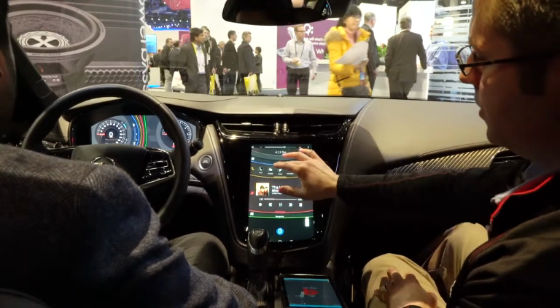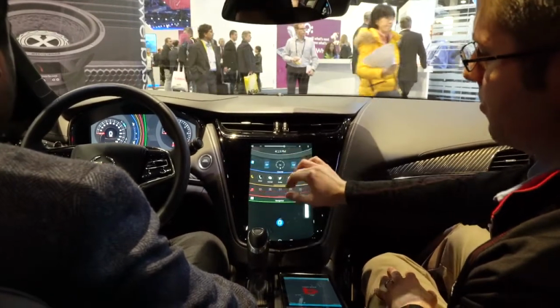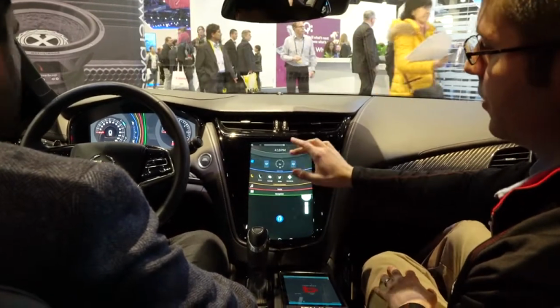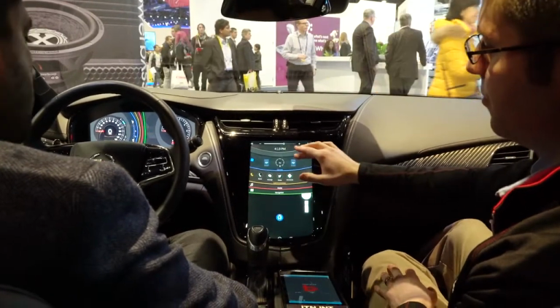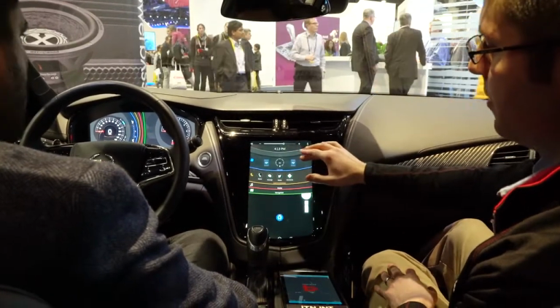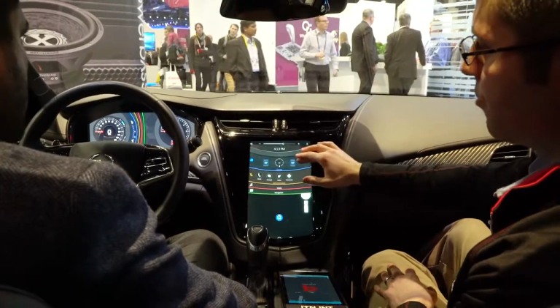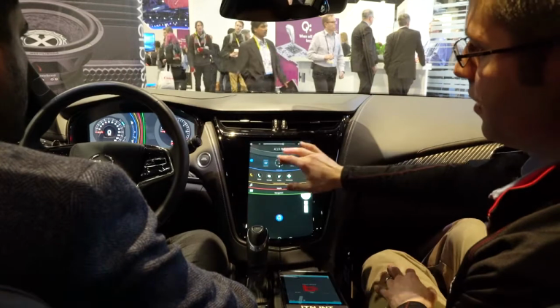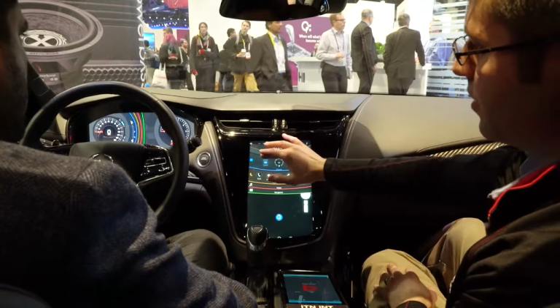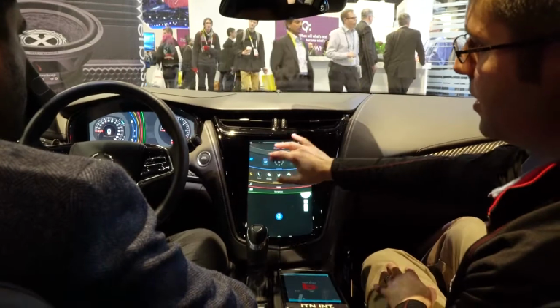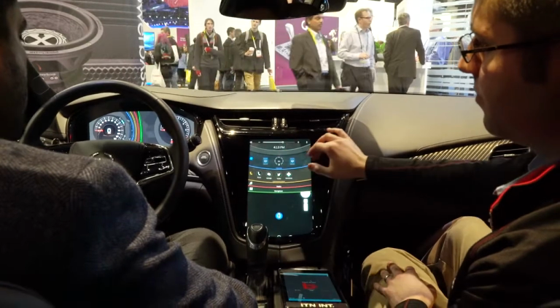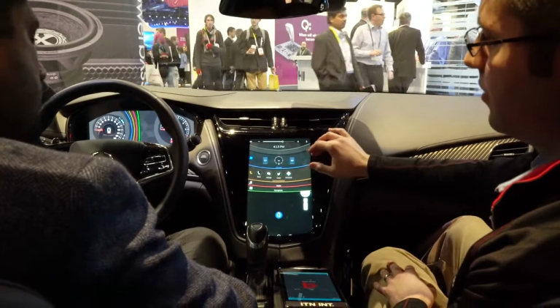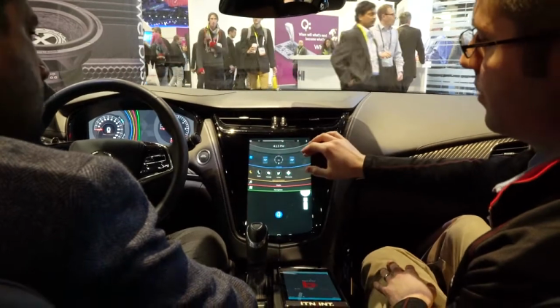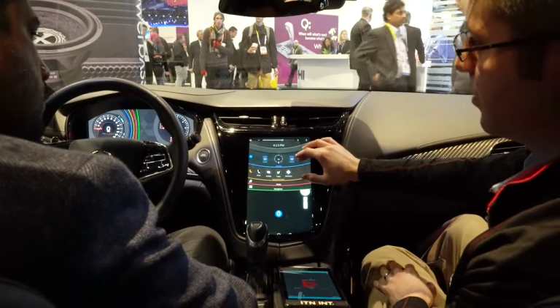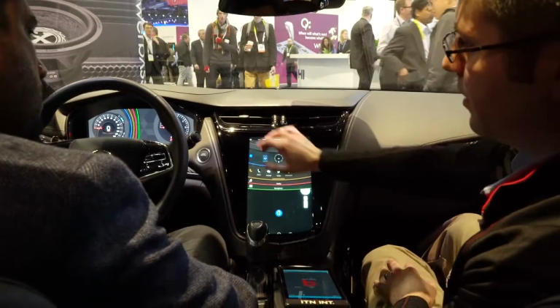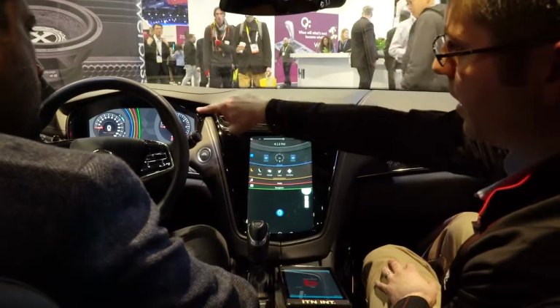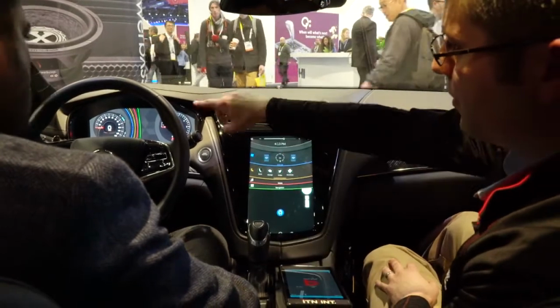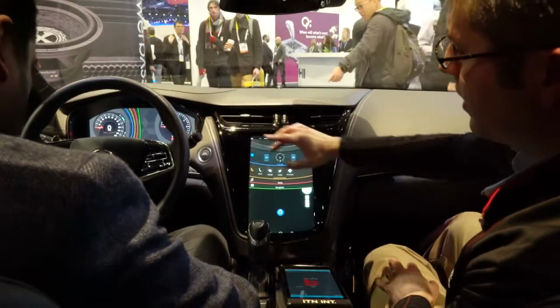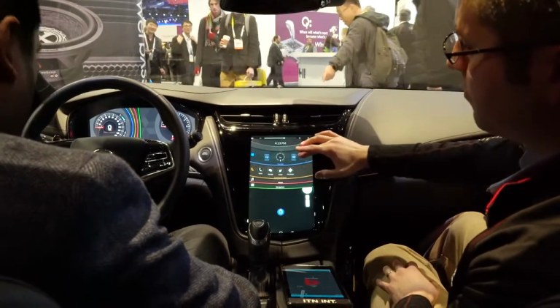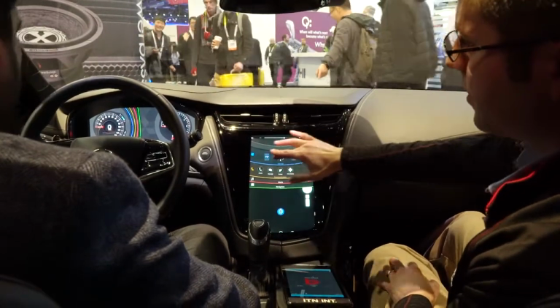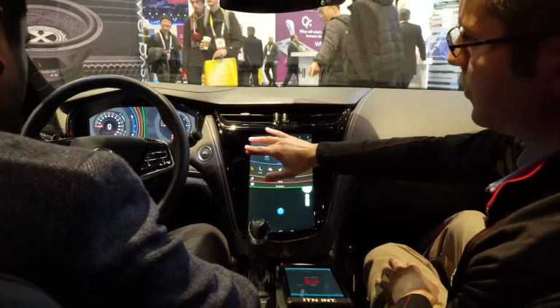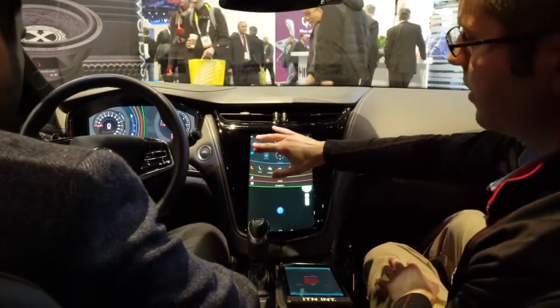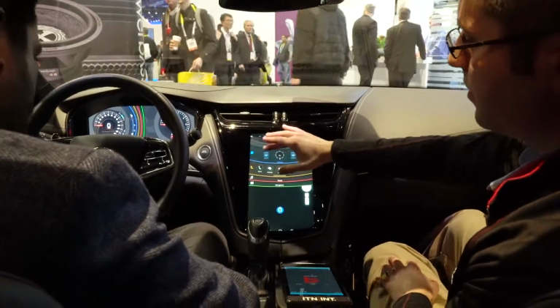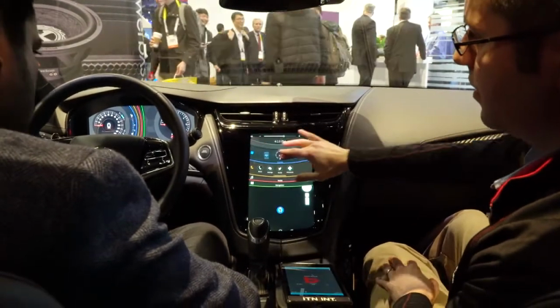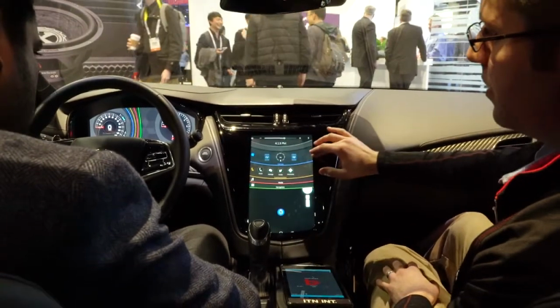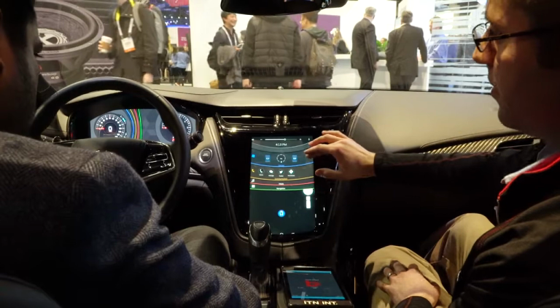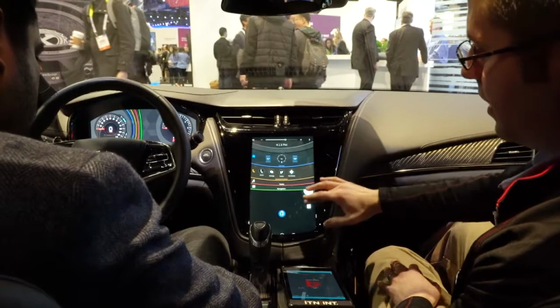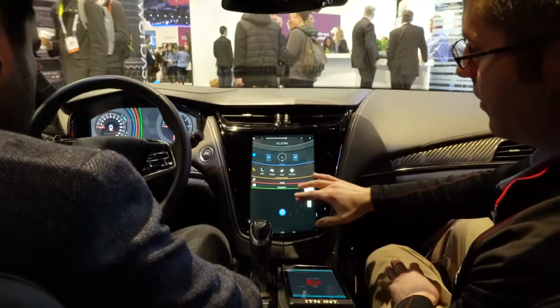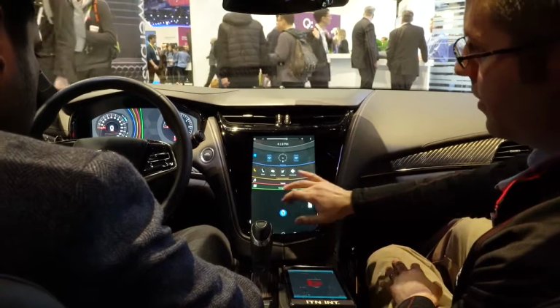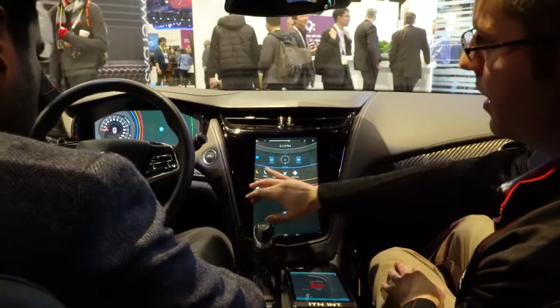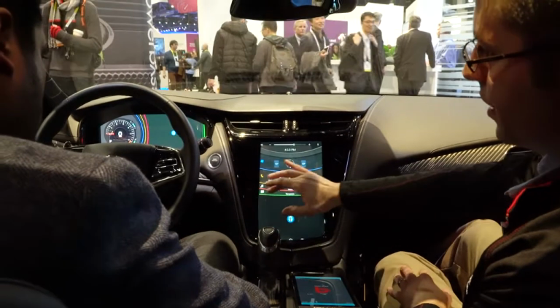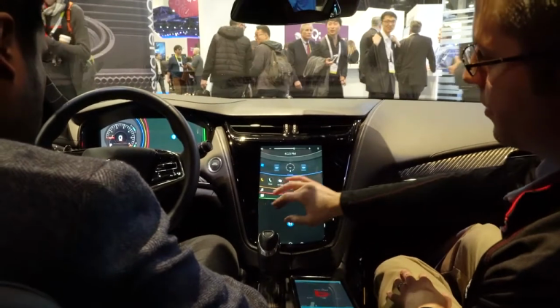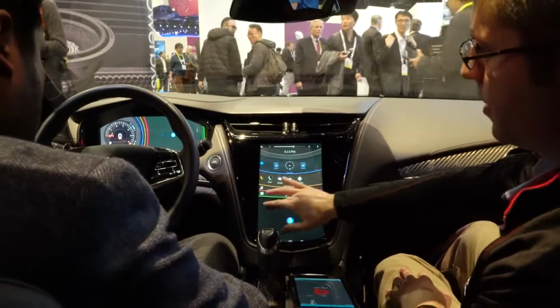Similarly you can do the same thing with climate — you can bring that in and out of your cluster — and navigation as well.